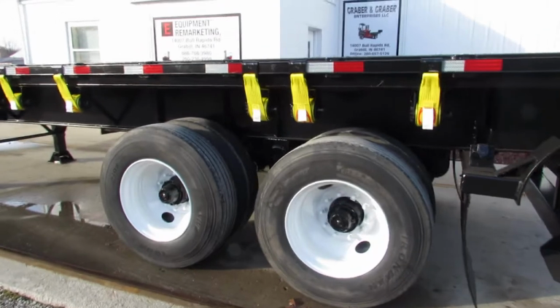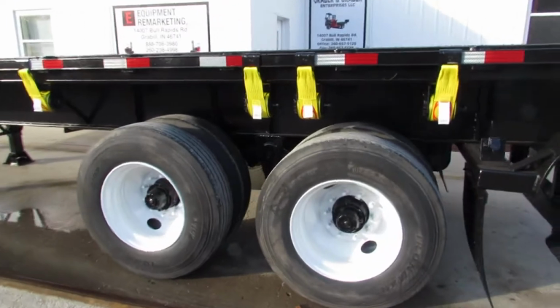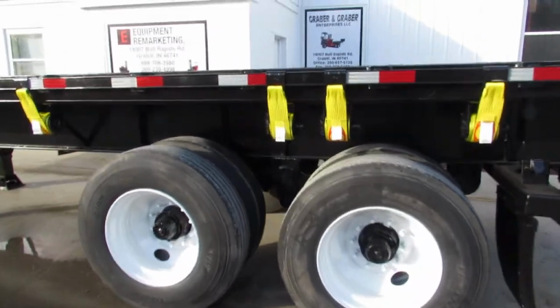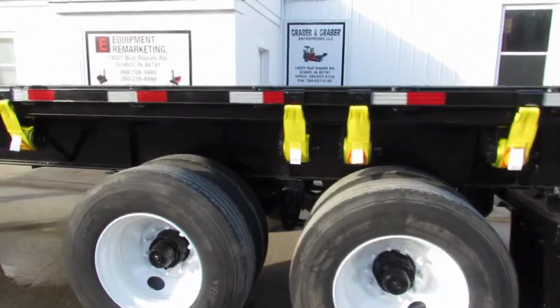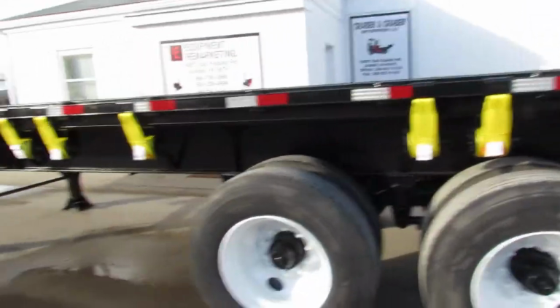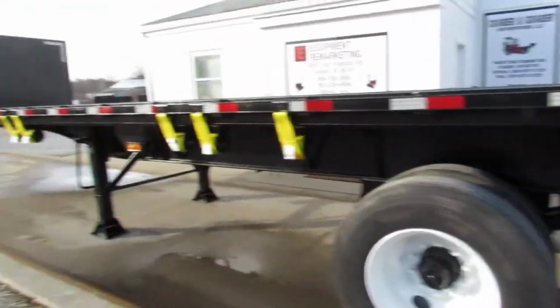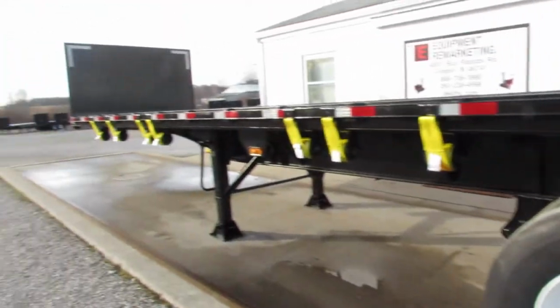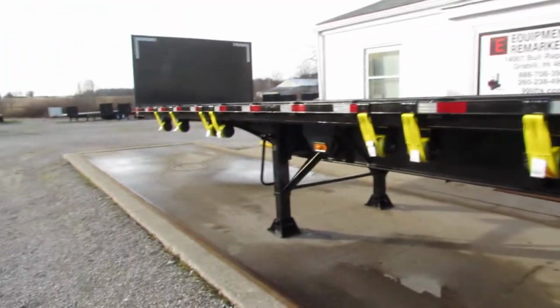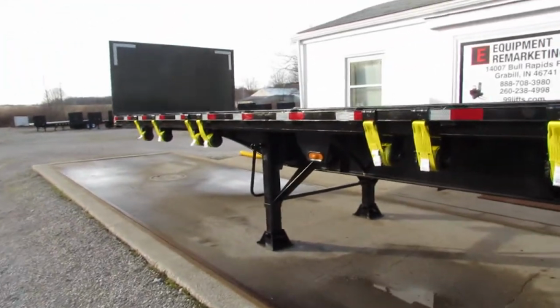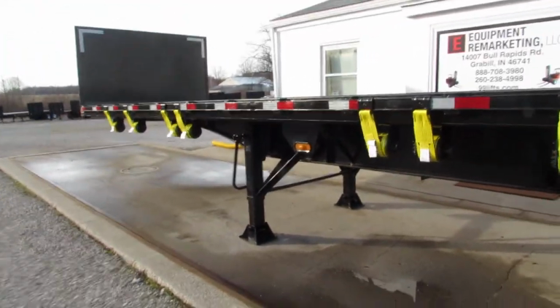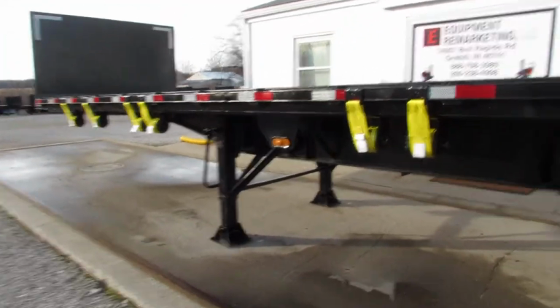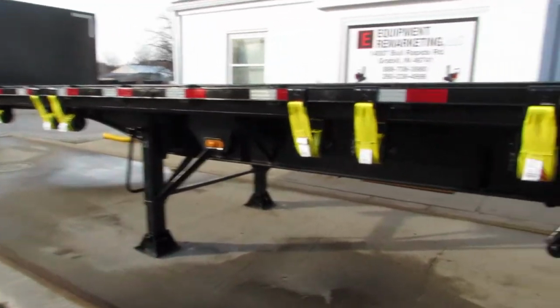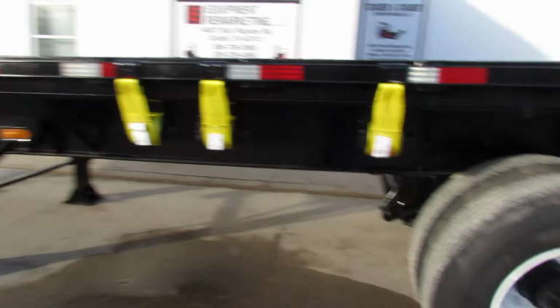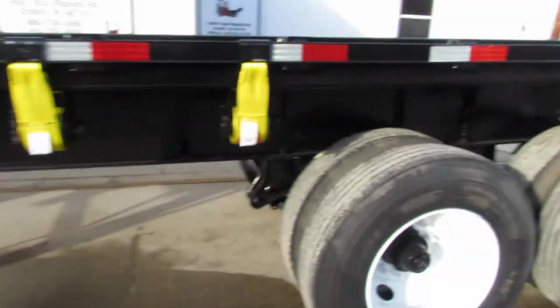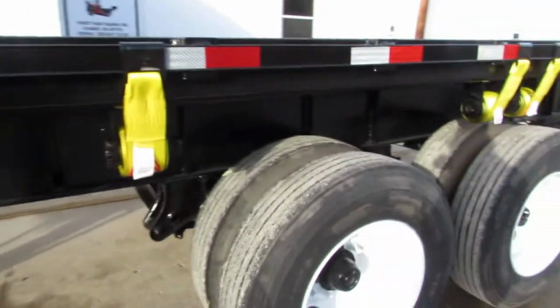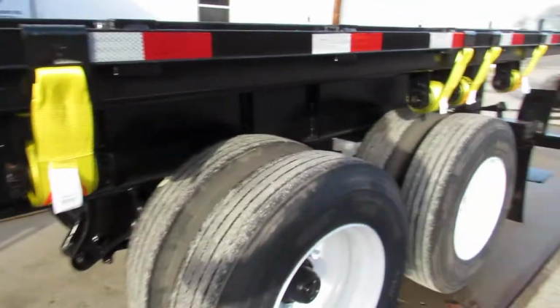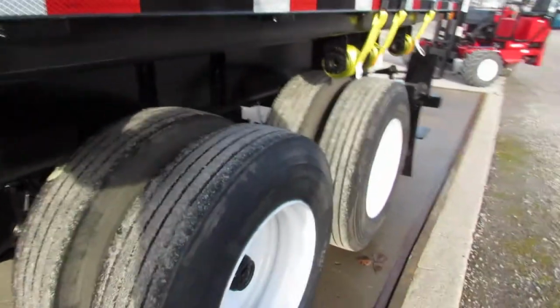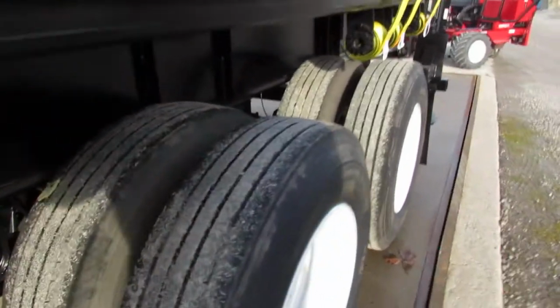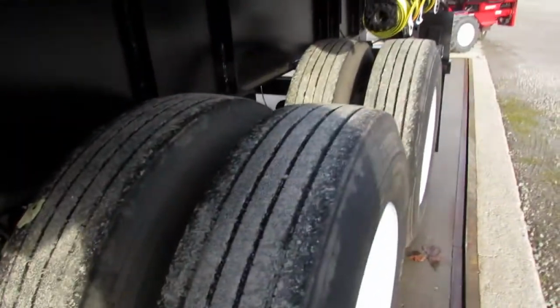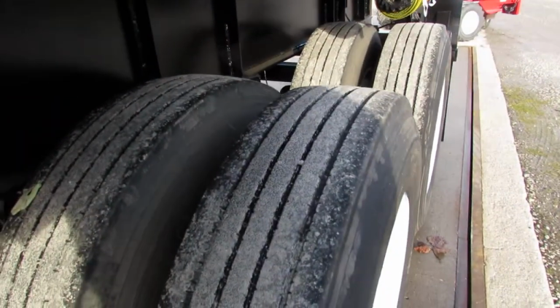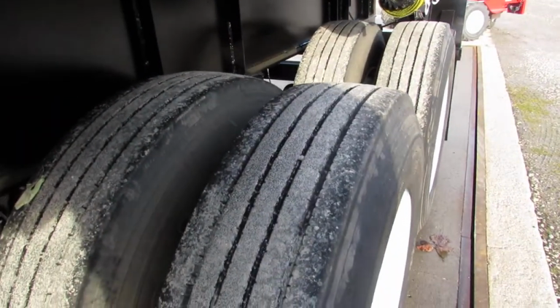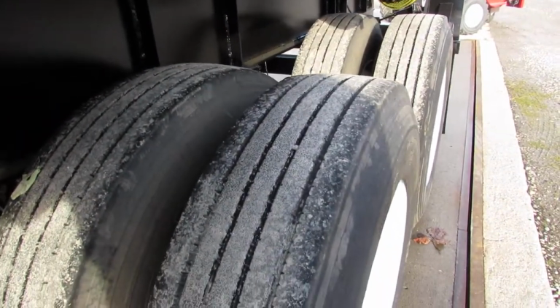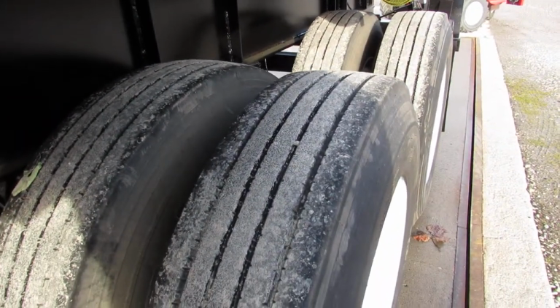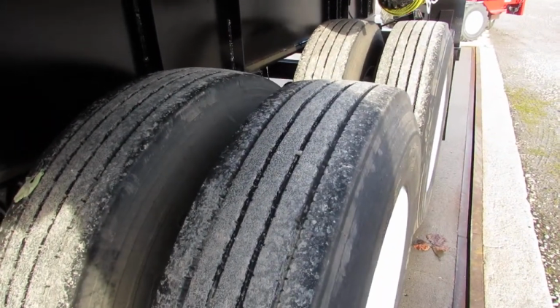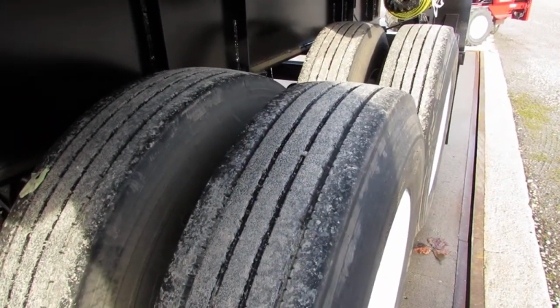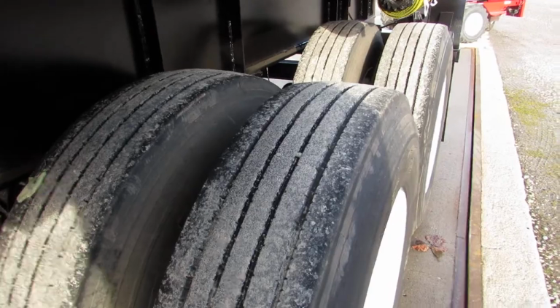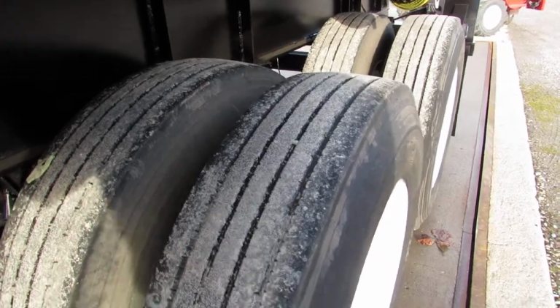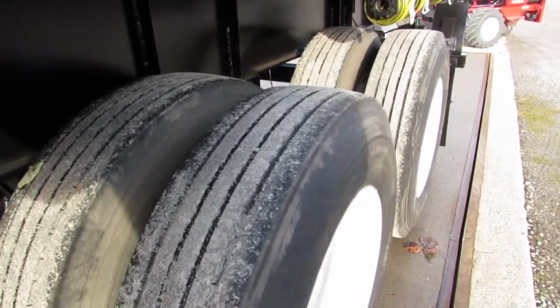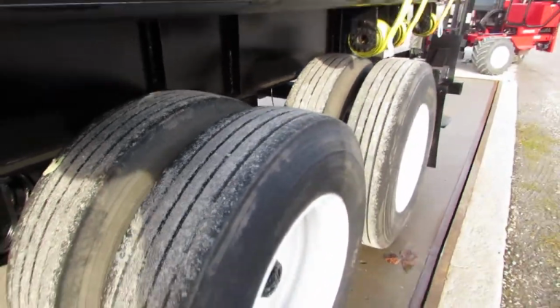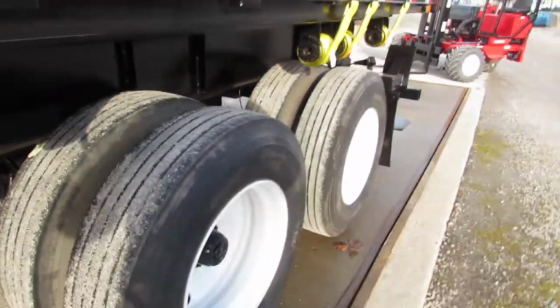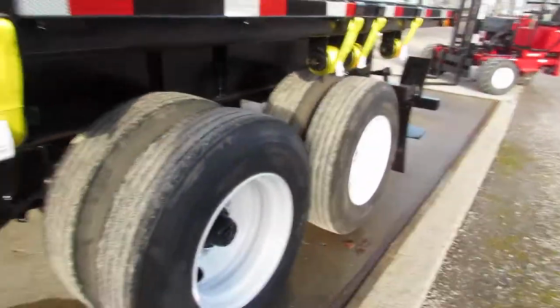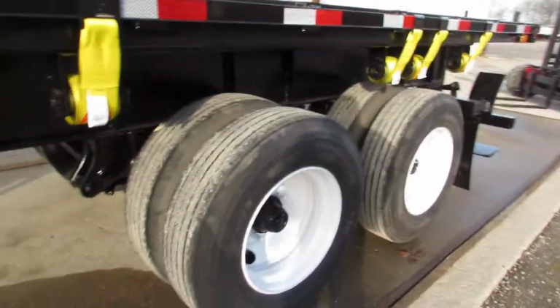As we come to the driver's side, you can see this trailer has brand new straps ready to come work for you. 225 steel refurbed rims with a 70% tire or better.